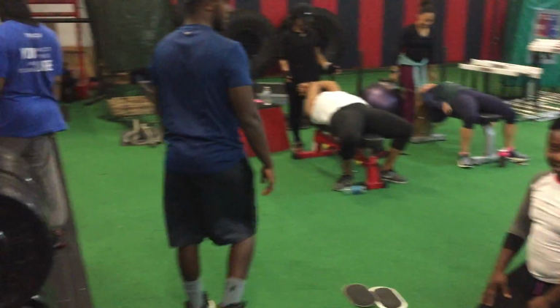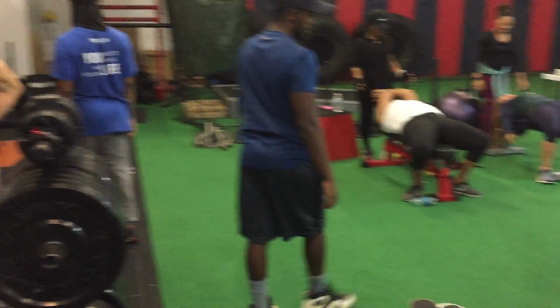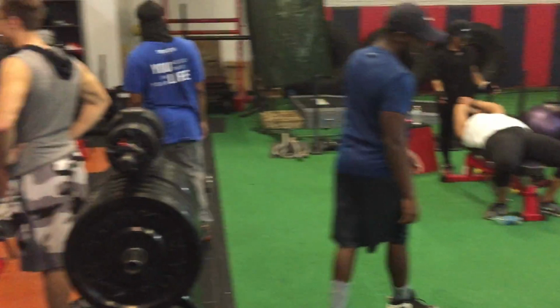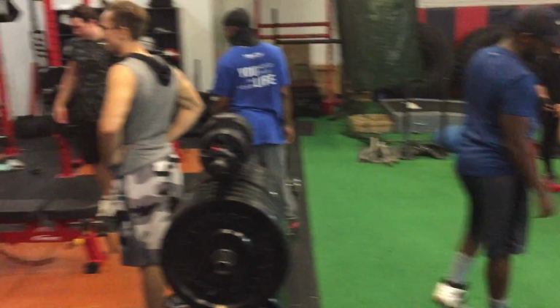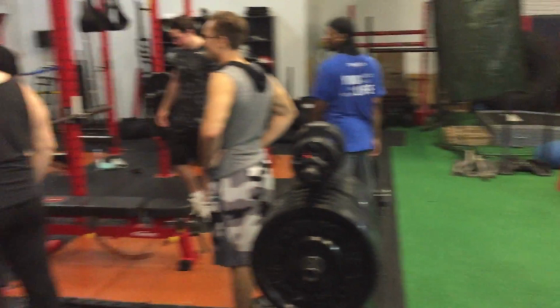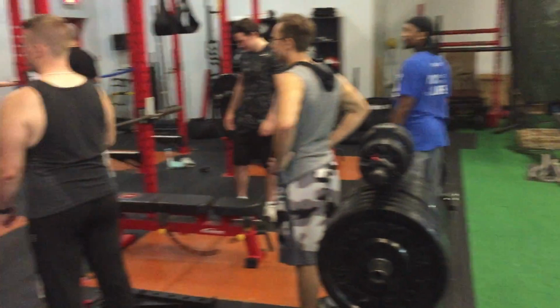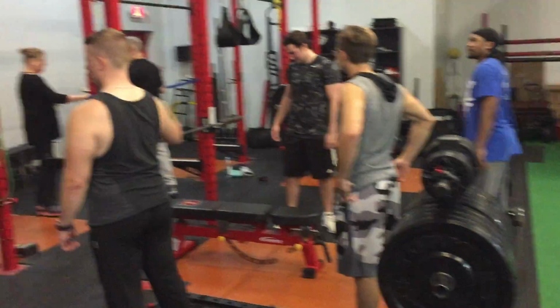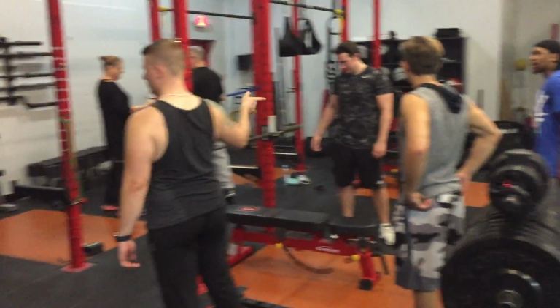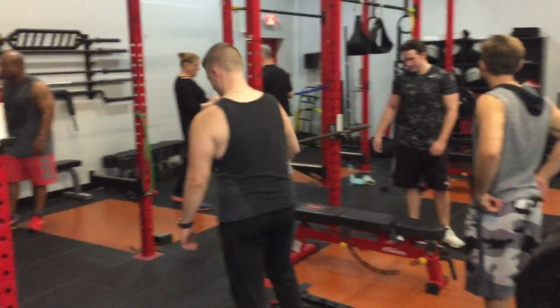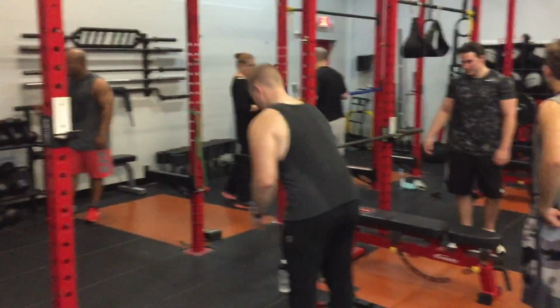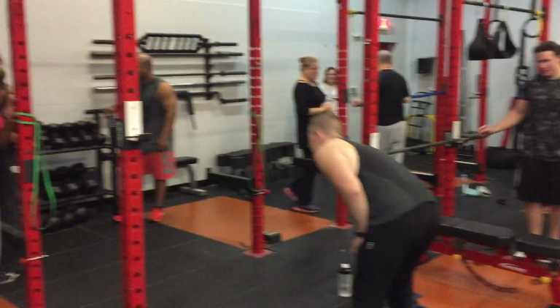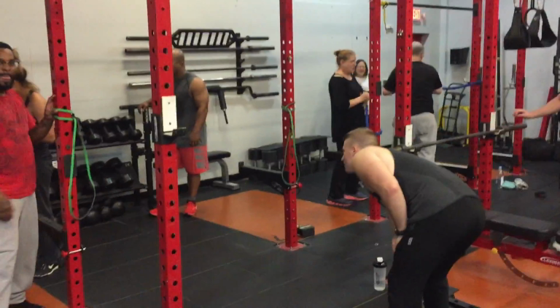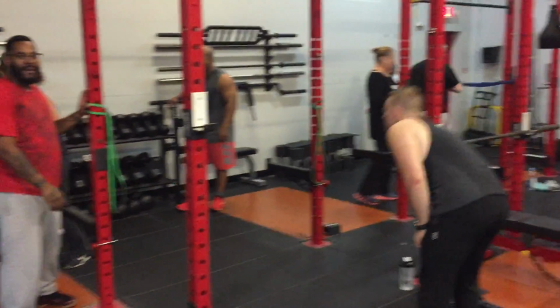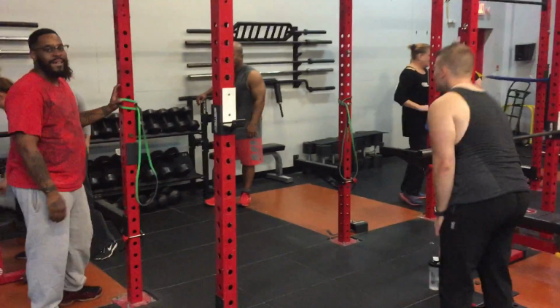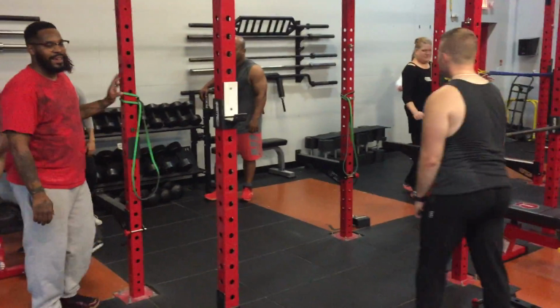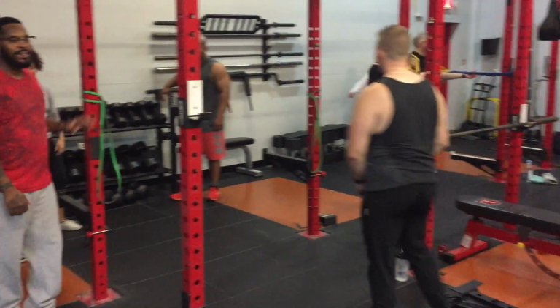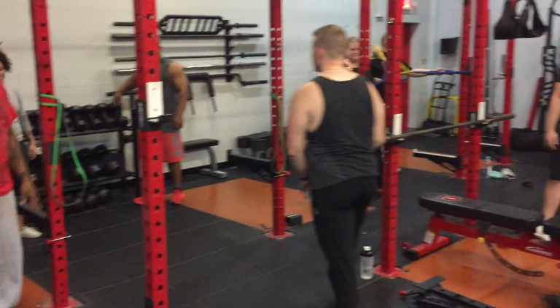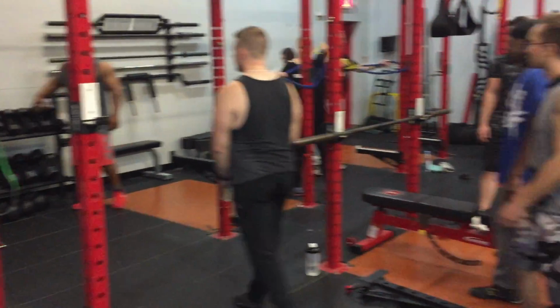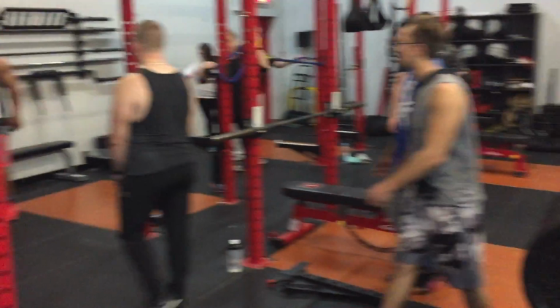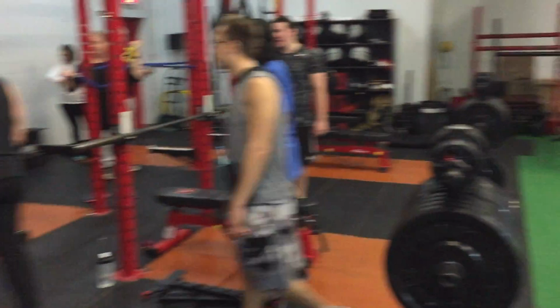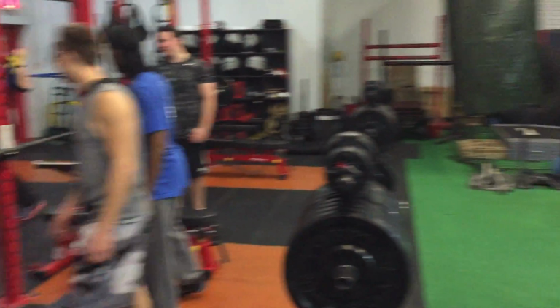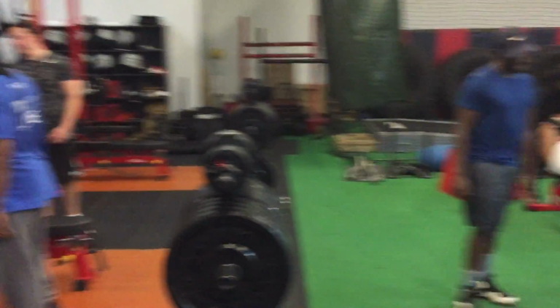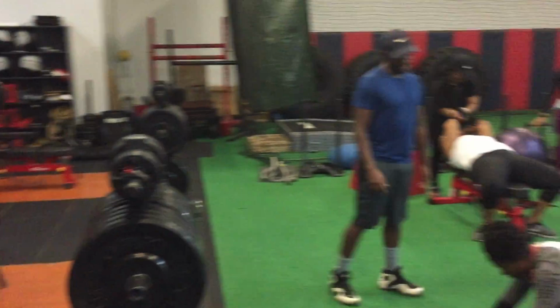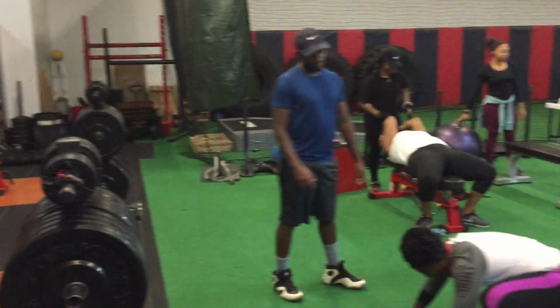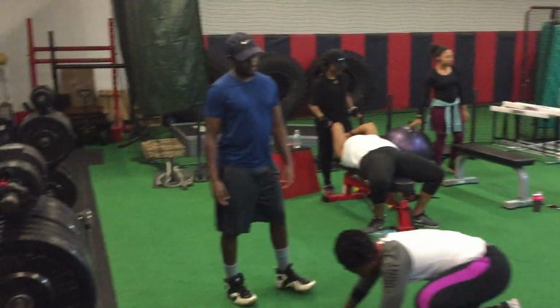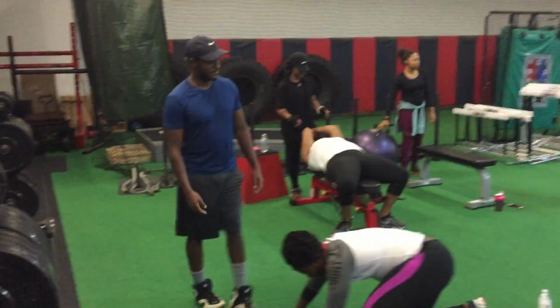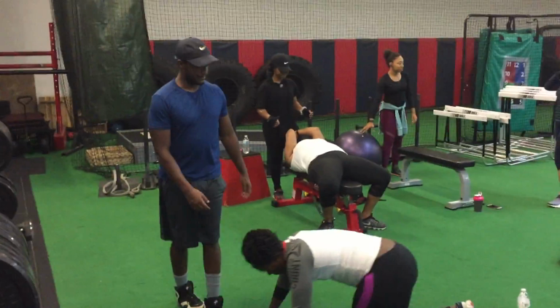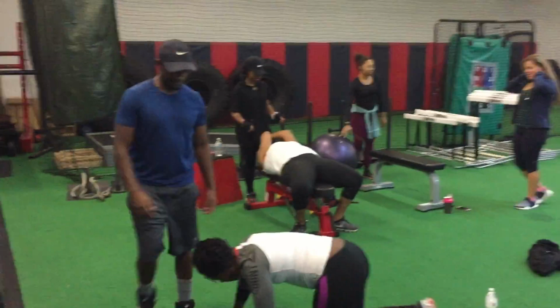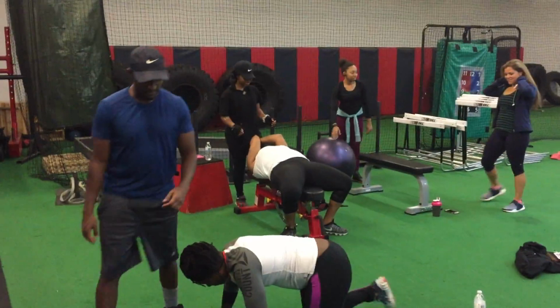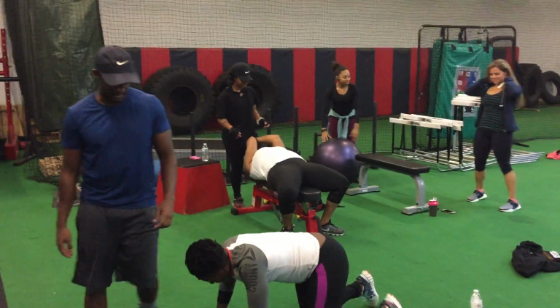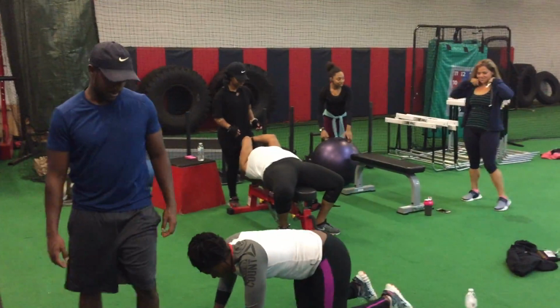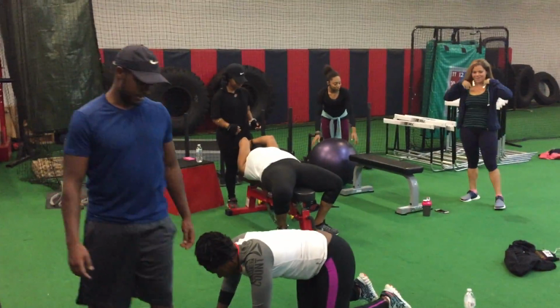If you want to learn how to train people, you don't do it sitting behind a computer. Go to a gym, go to a real school, become a personal trainer — NPTI.